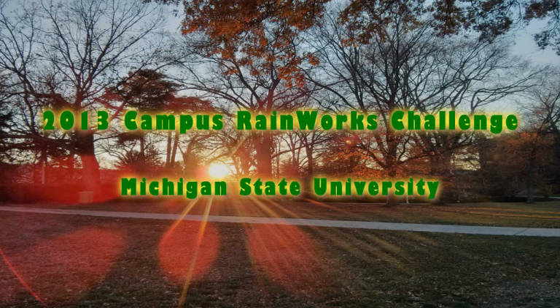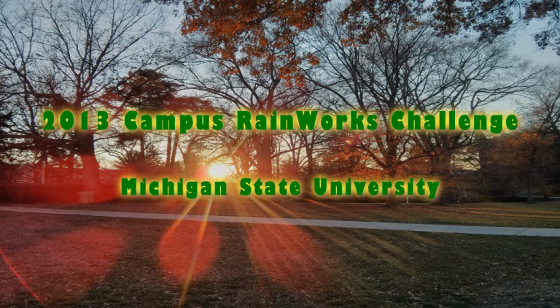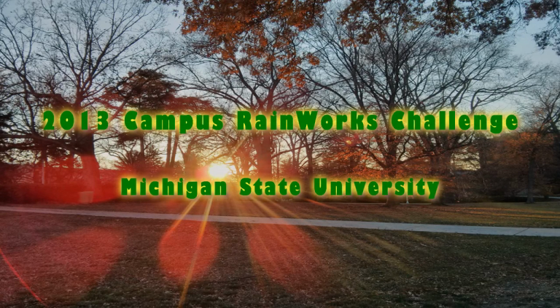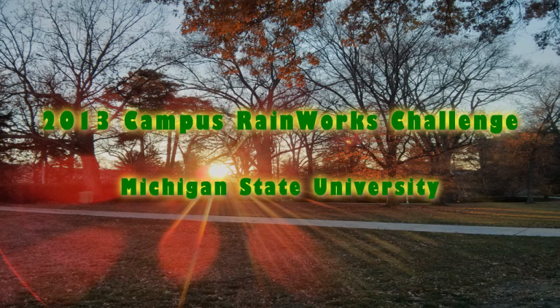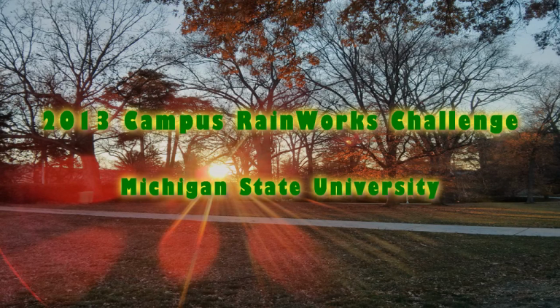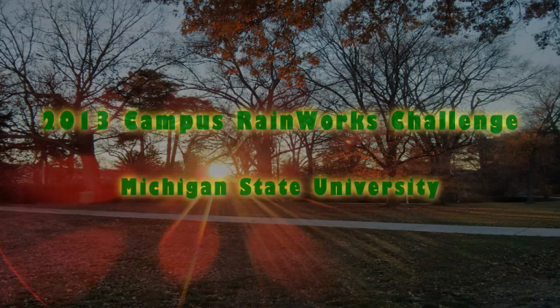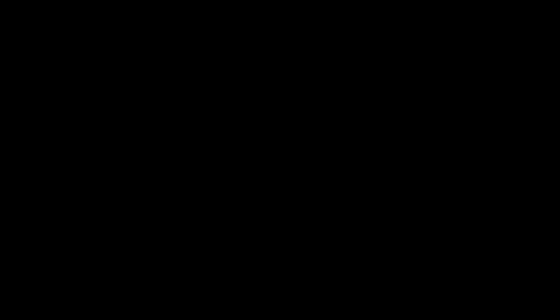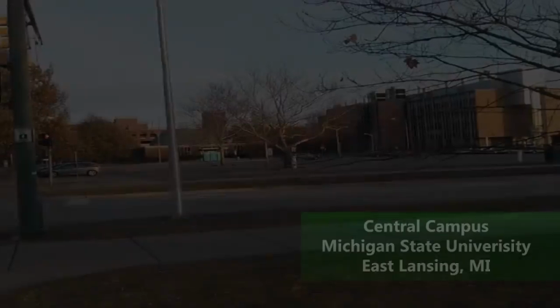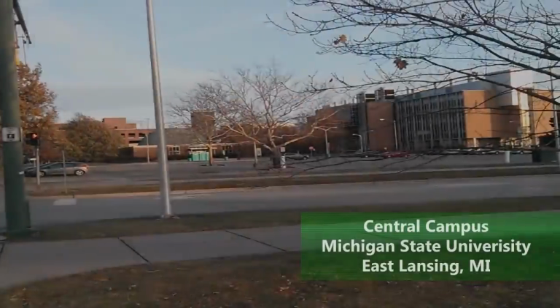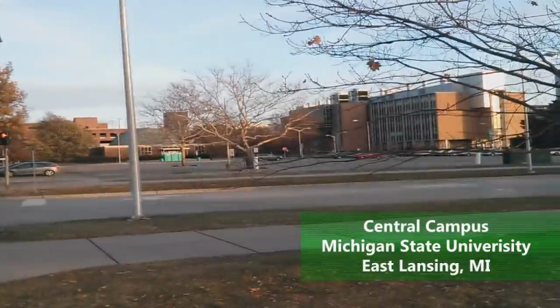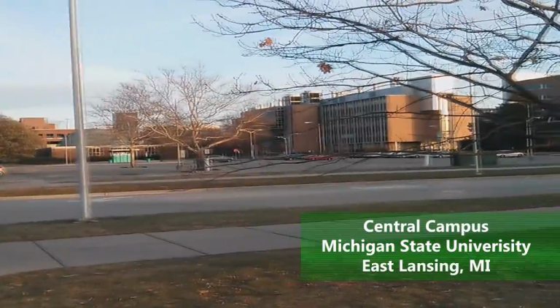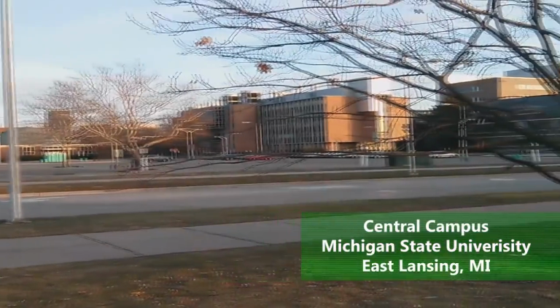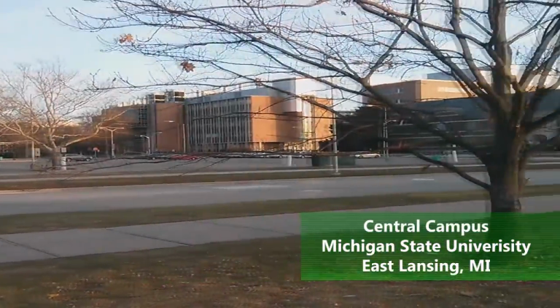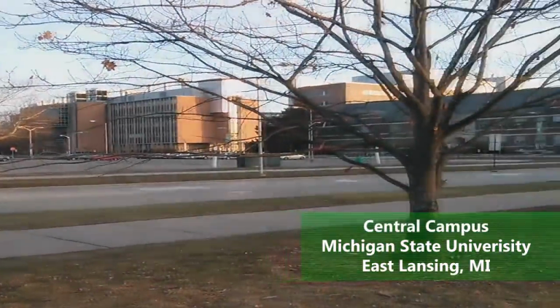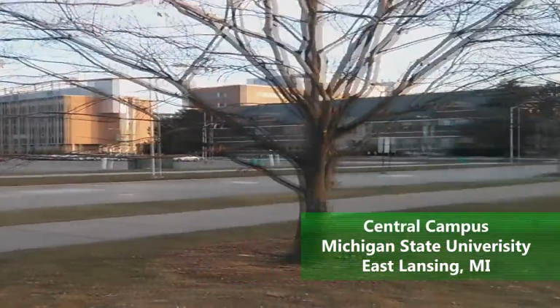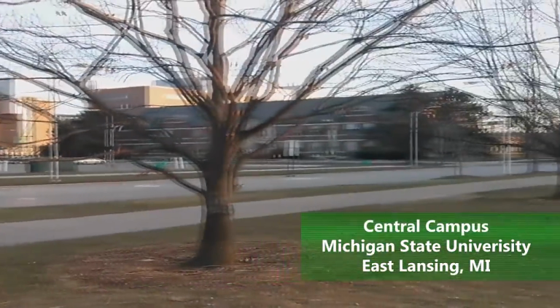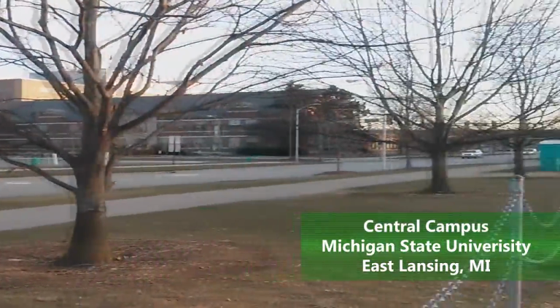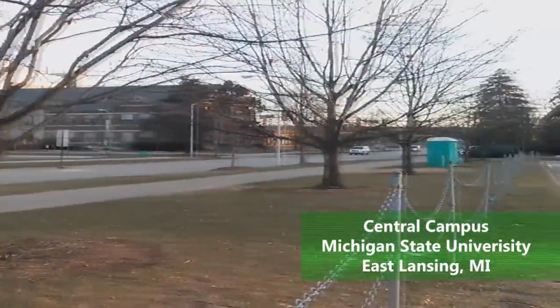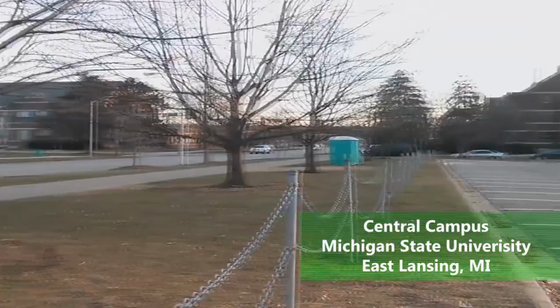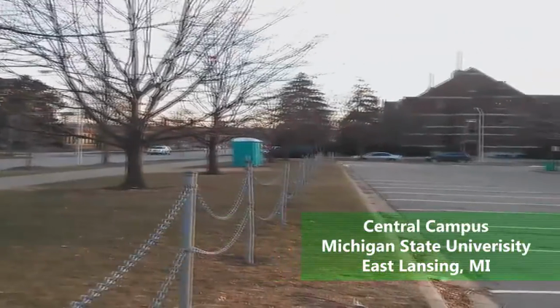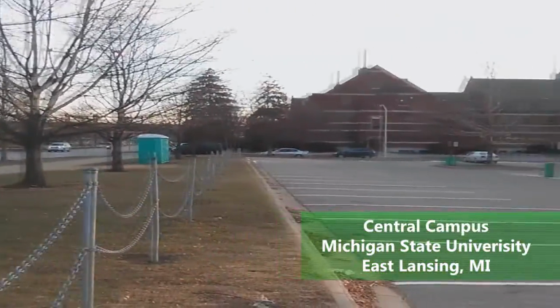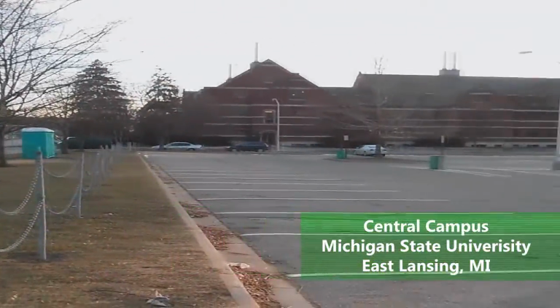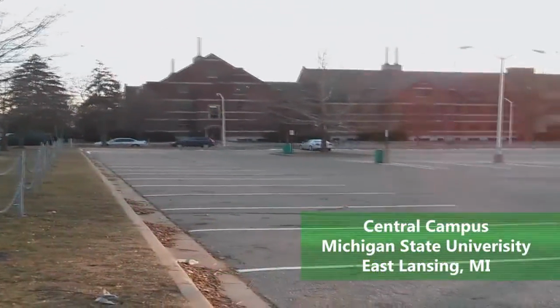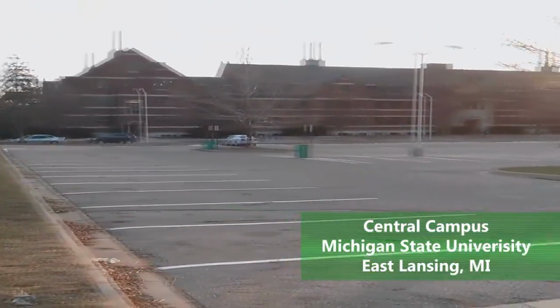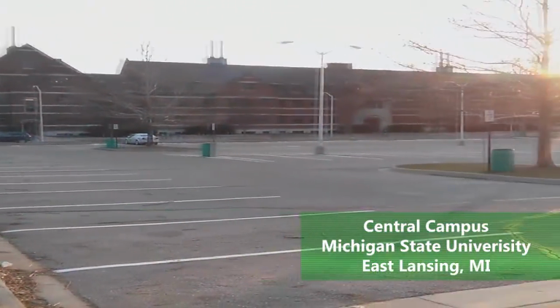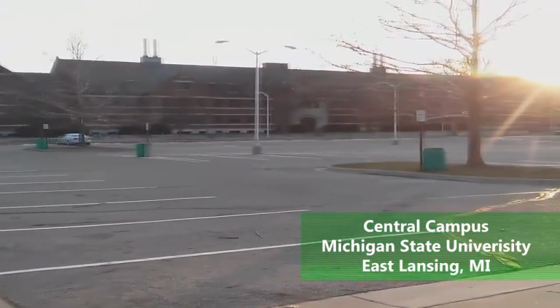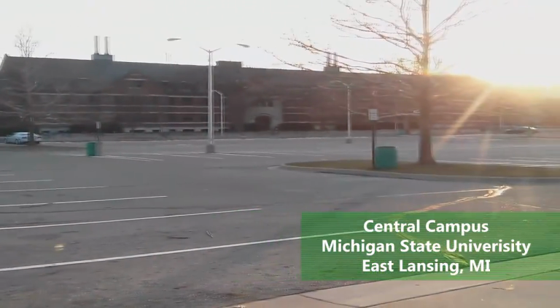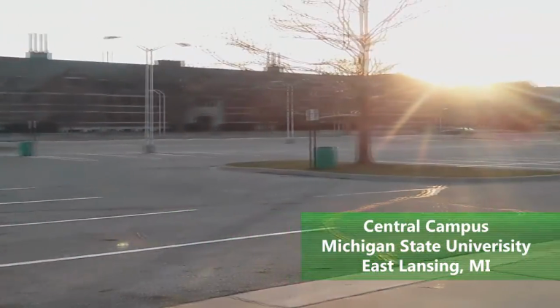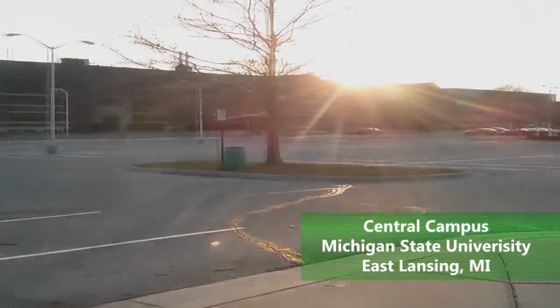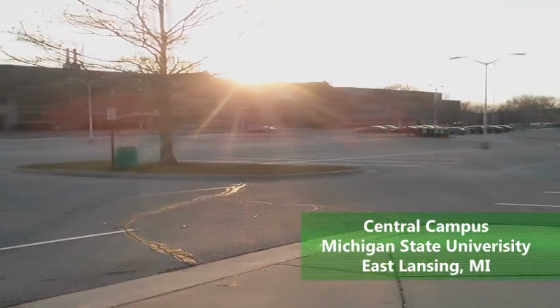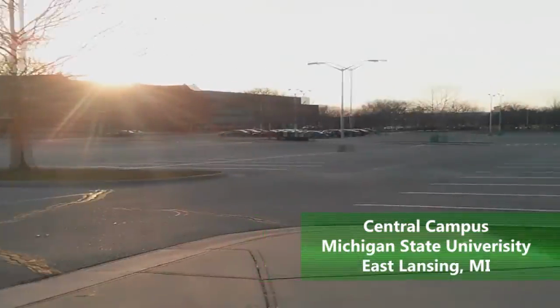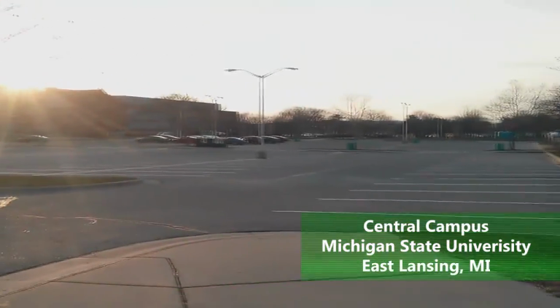Many of MSU's centrally located parking lots are impervious to rainfall infiltration. Stormwater collected here is directly discharged into the Red Cedar River without any retention or treatment. As a result, this creates a potential safety hazard to students, faculty, and nearby buildings.